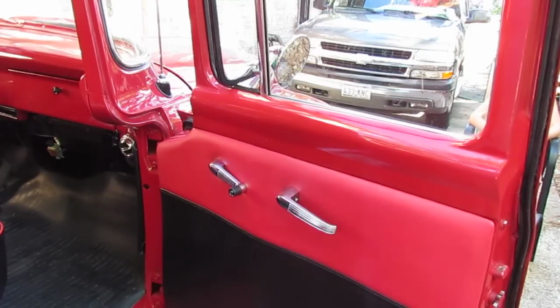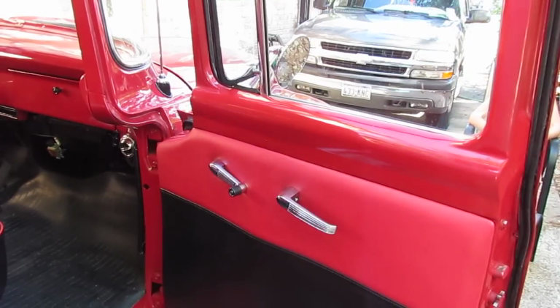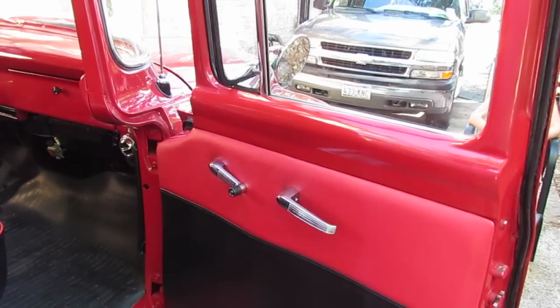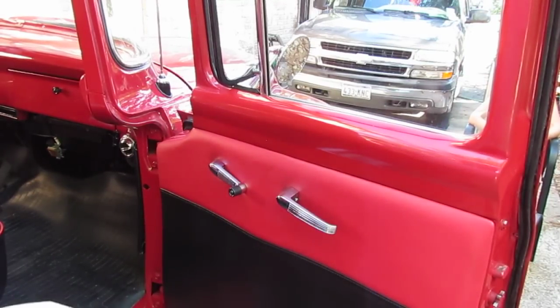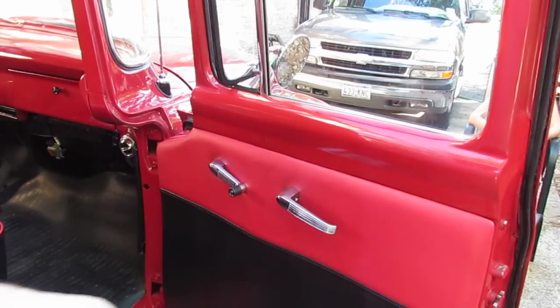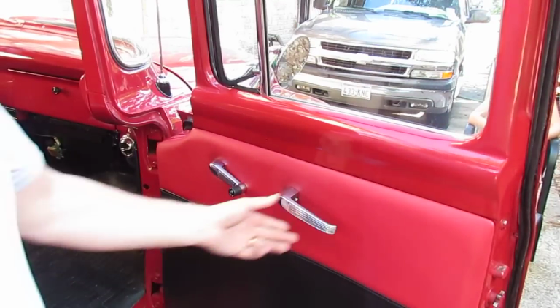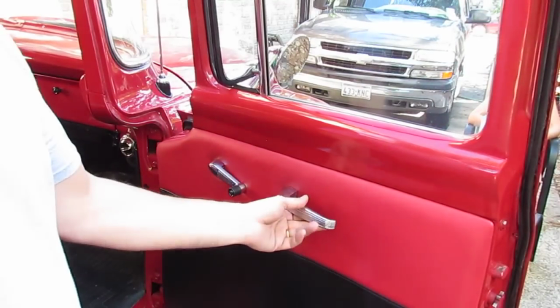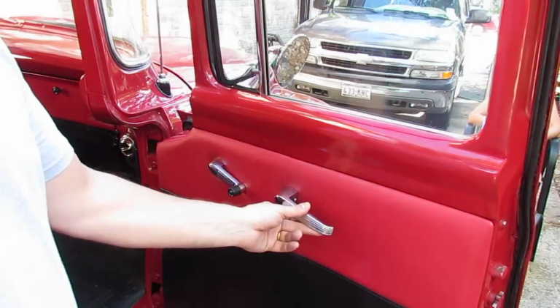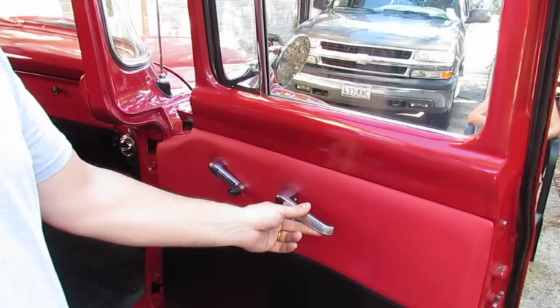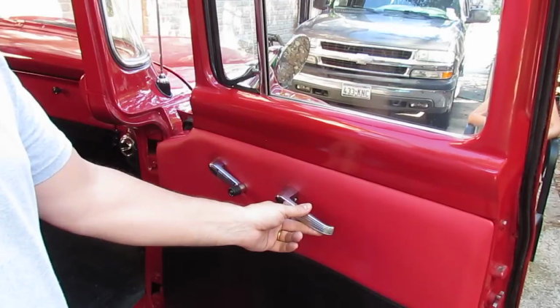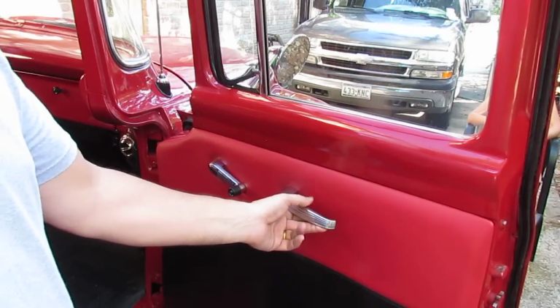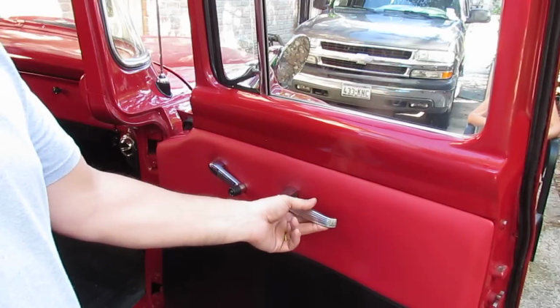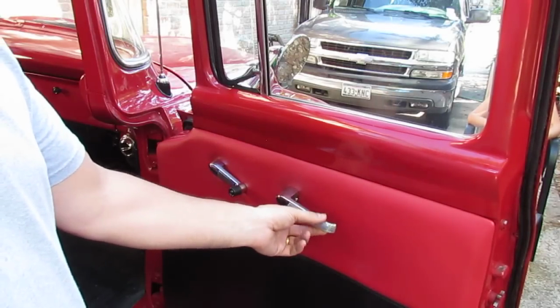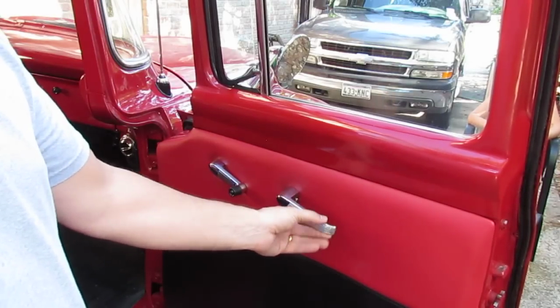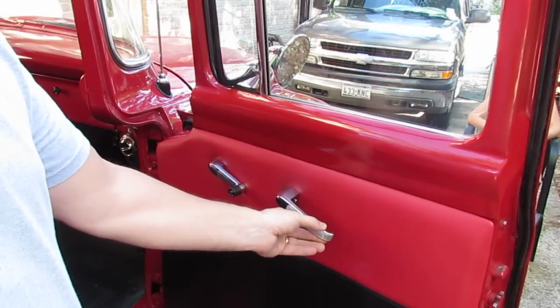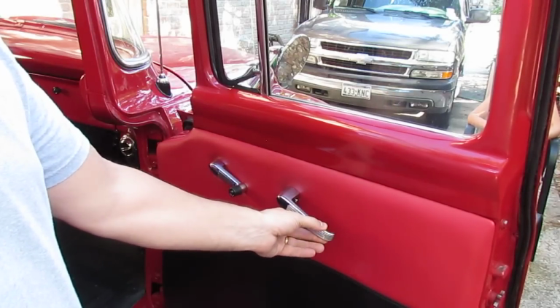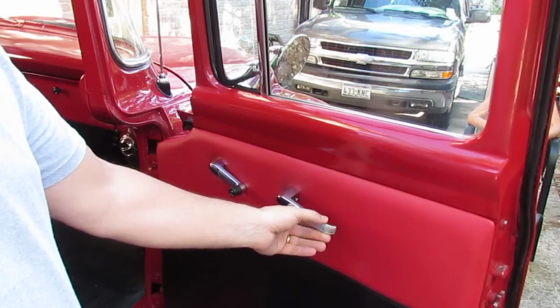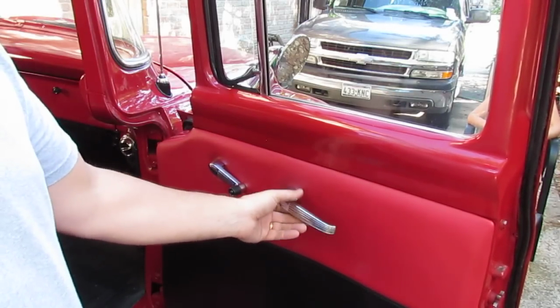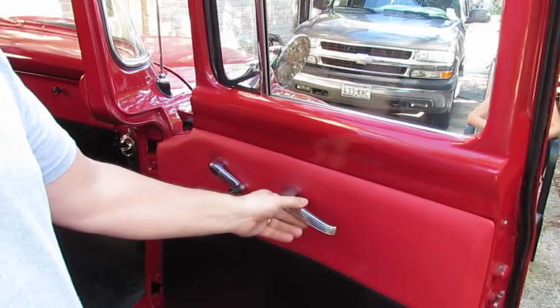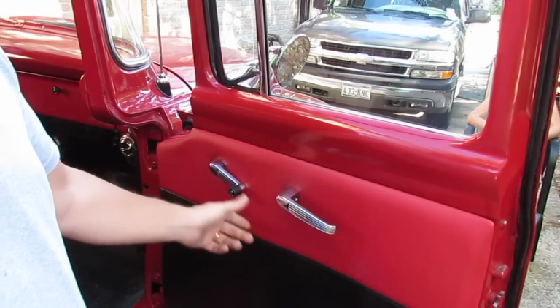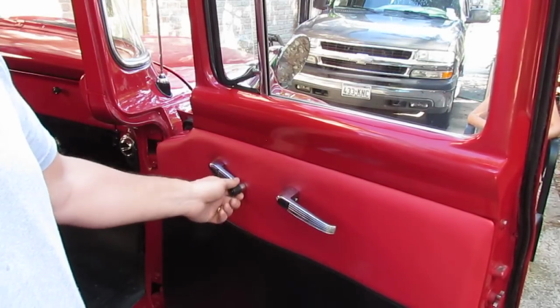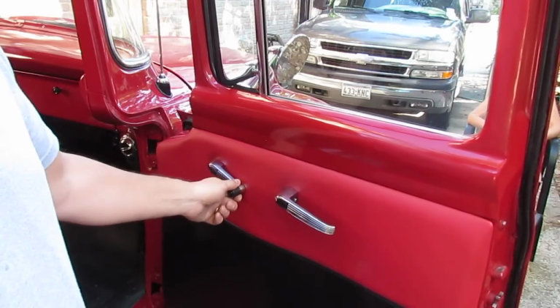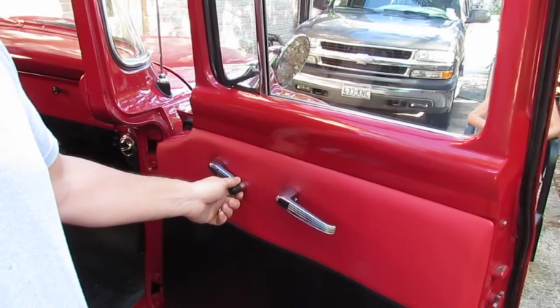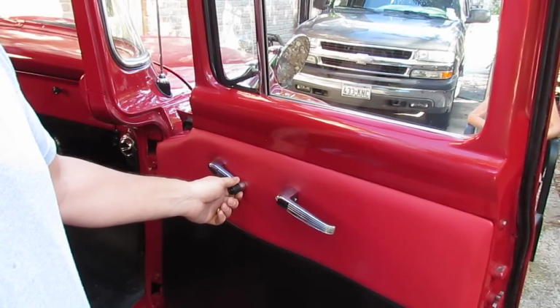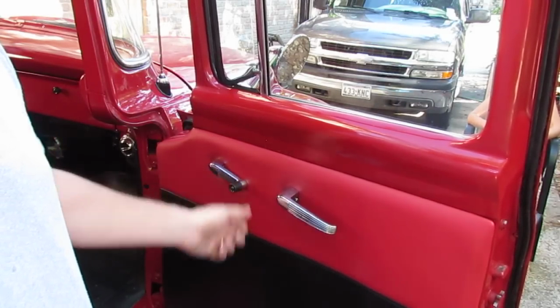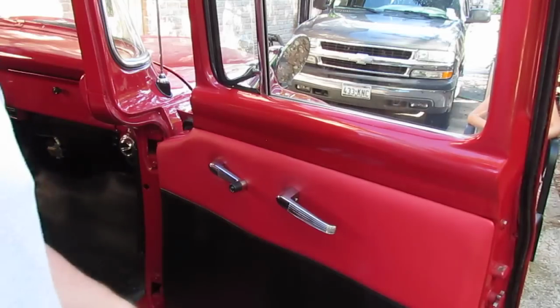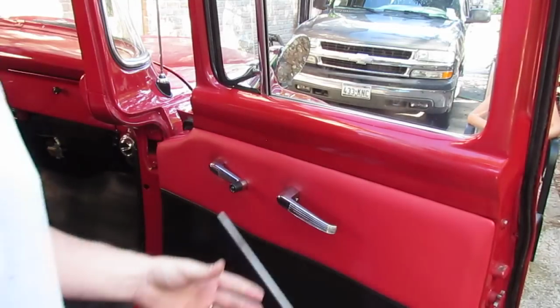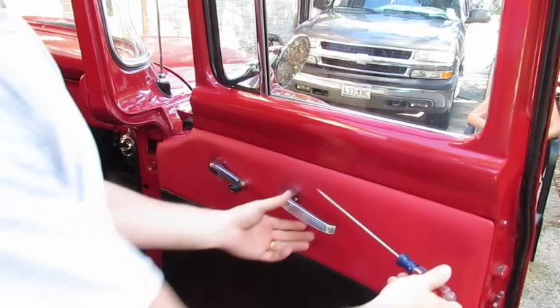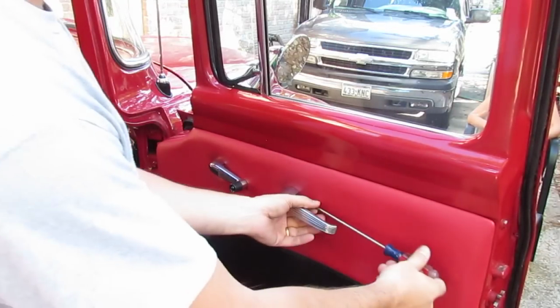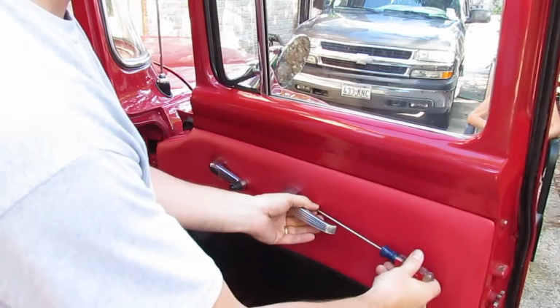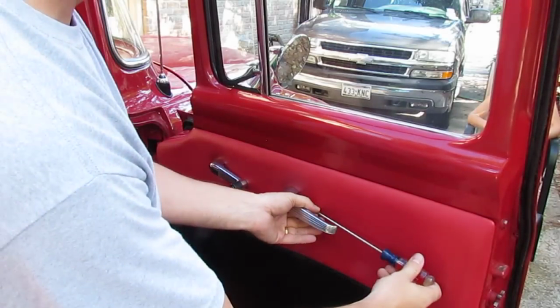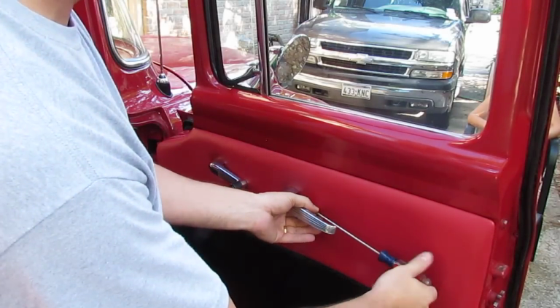First thing you need to do is get your door handle, door regulator handle off, and you need to get the window regulator off. So we'll go ahead and pull those off.